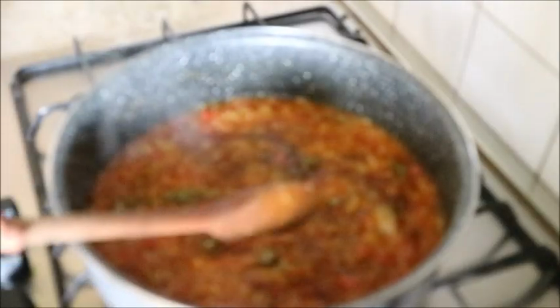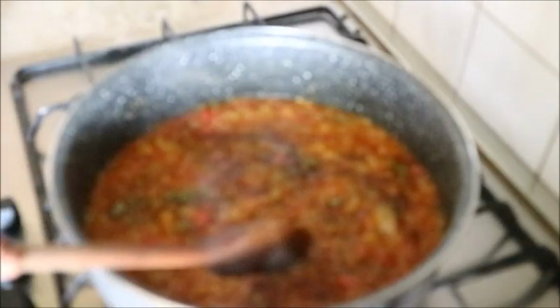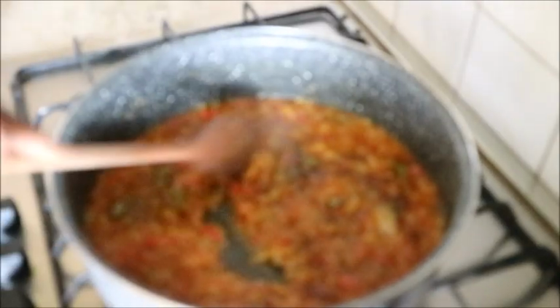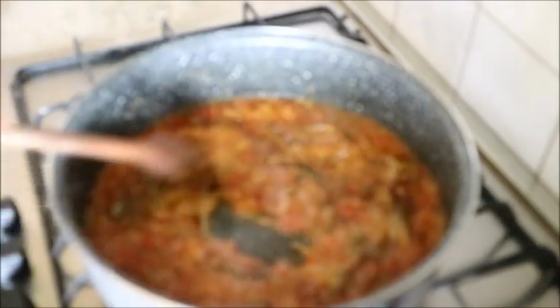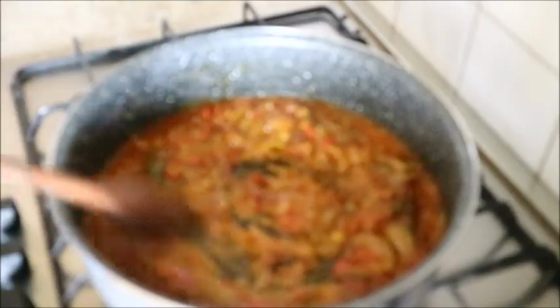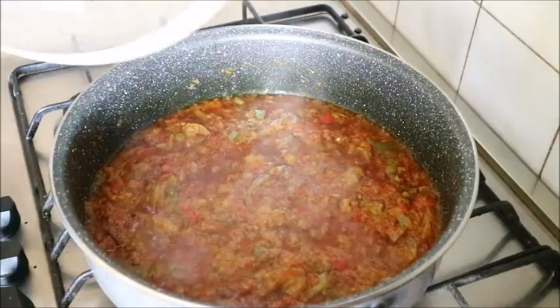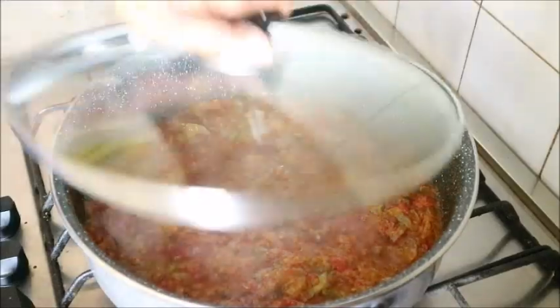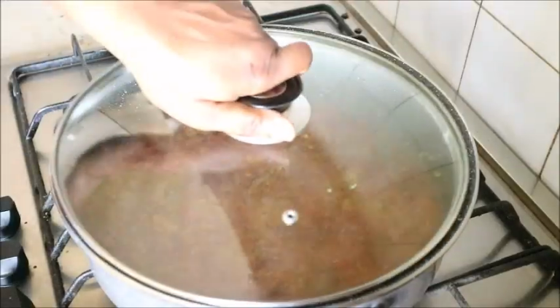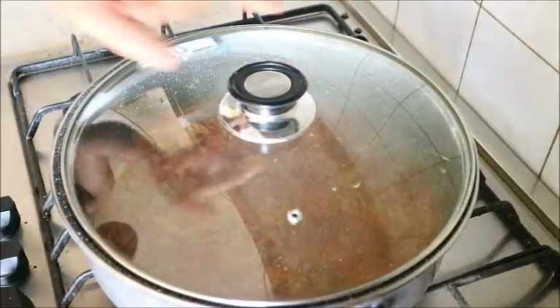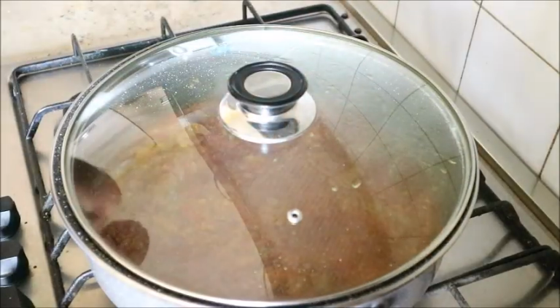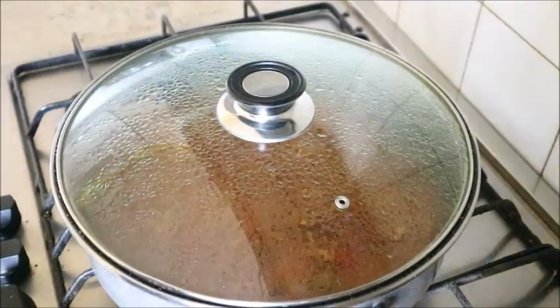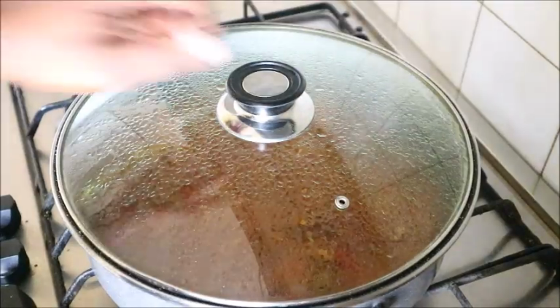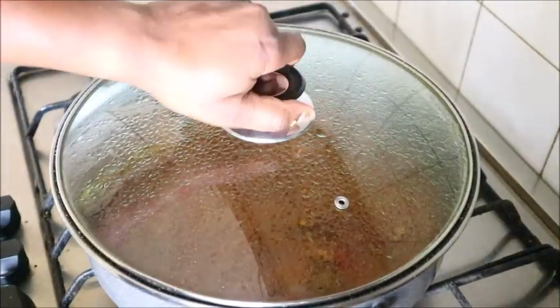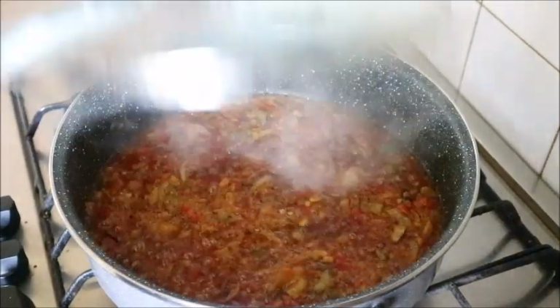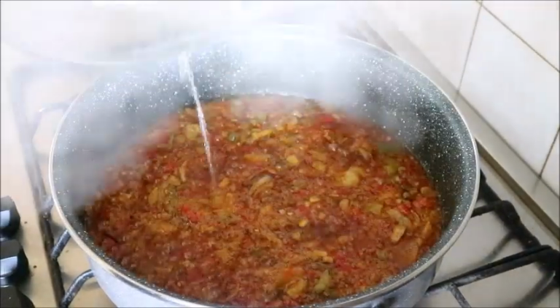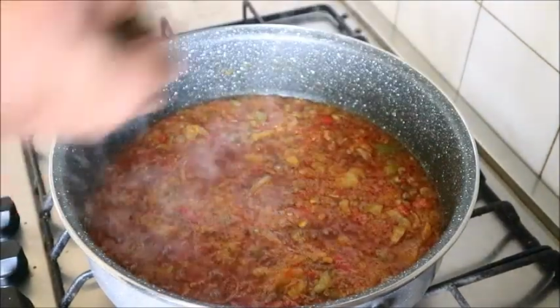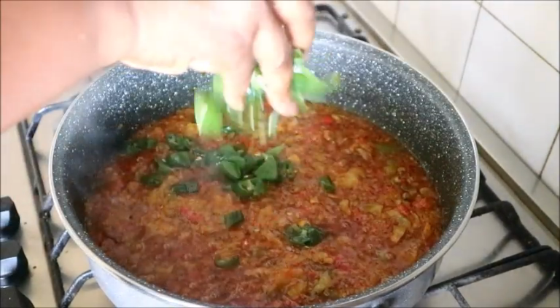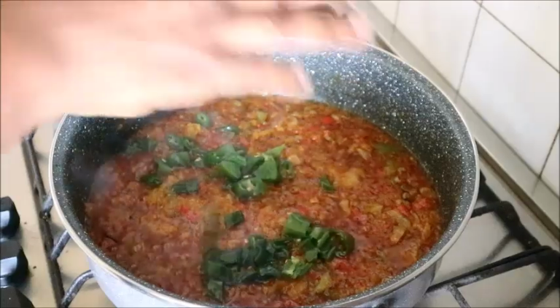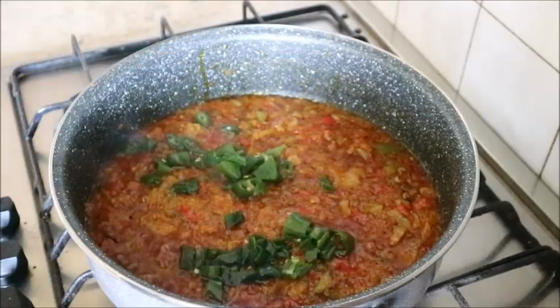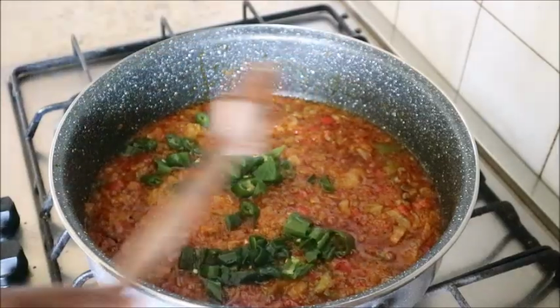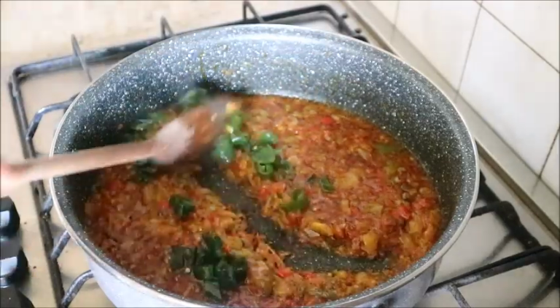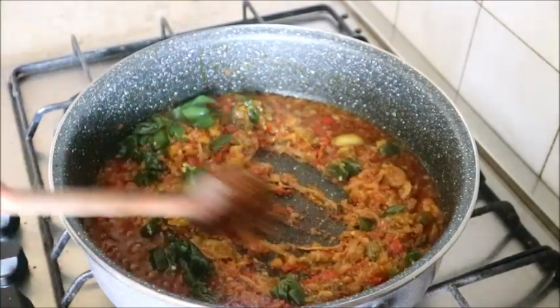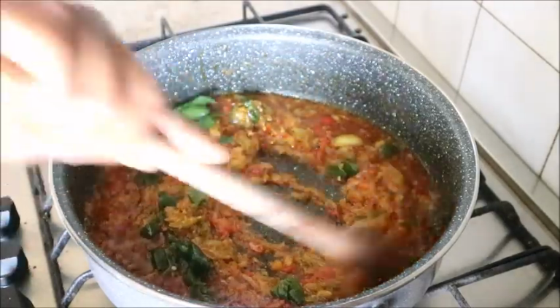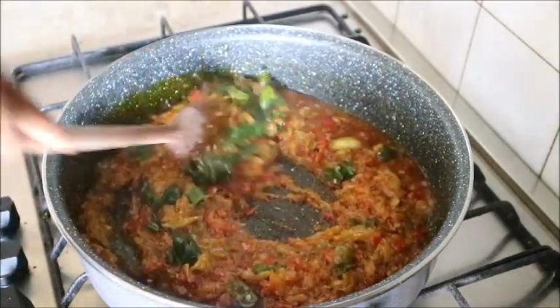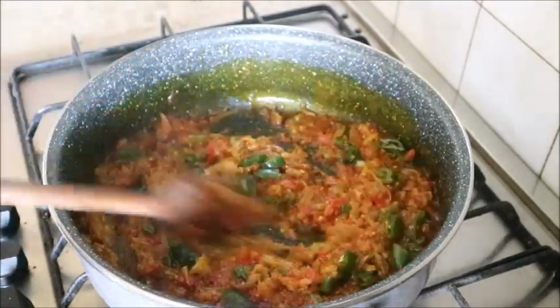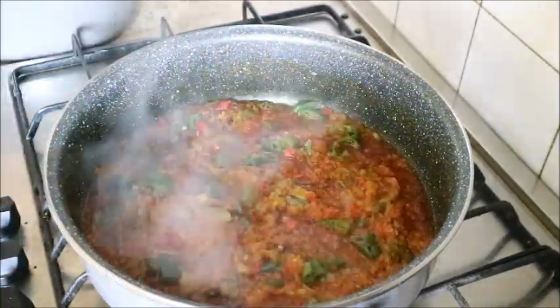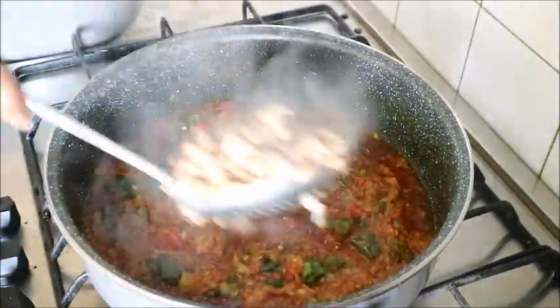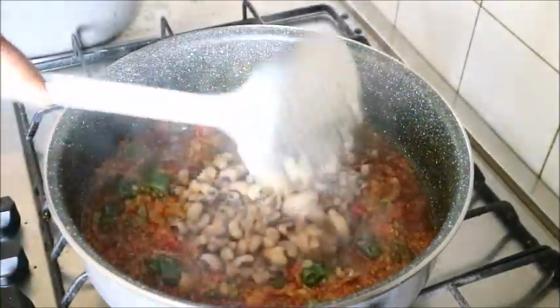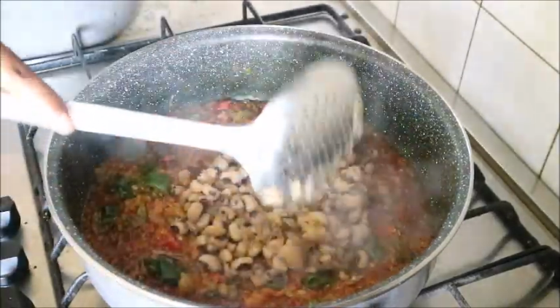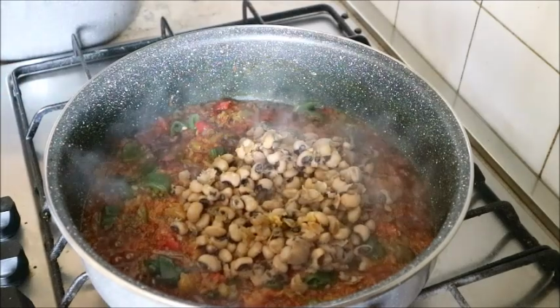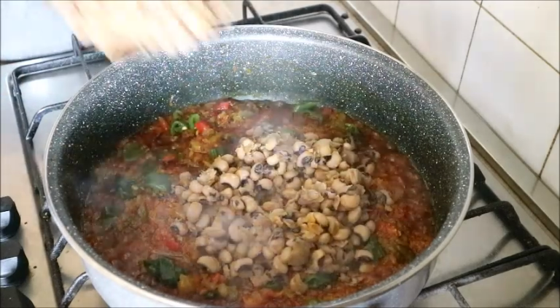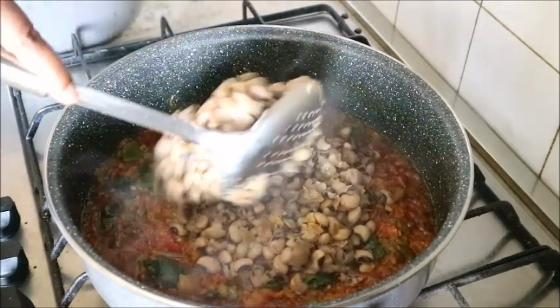I covered the pot to cook. The sauce is now ready — I garnished it with some fresh chili pepper, stirred it, then poured in the beans.